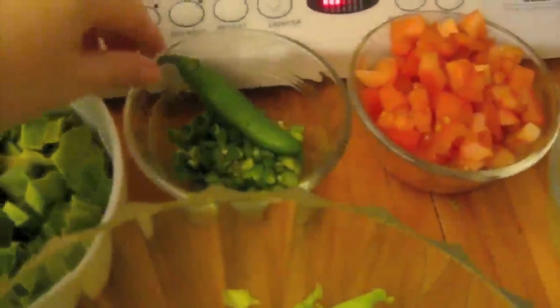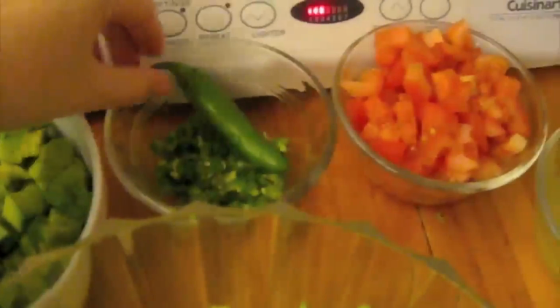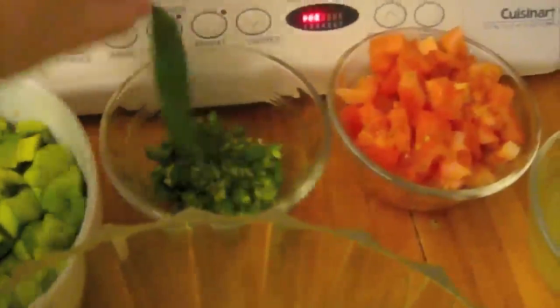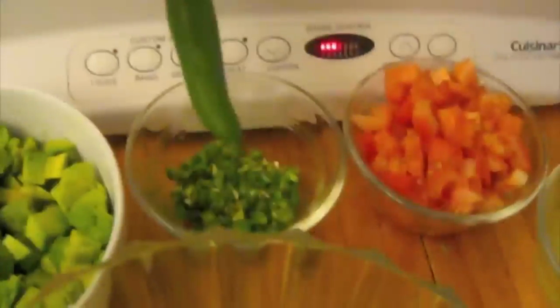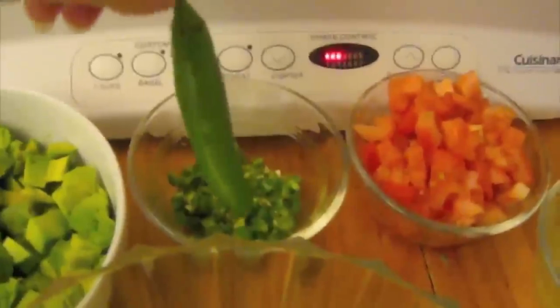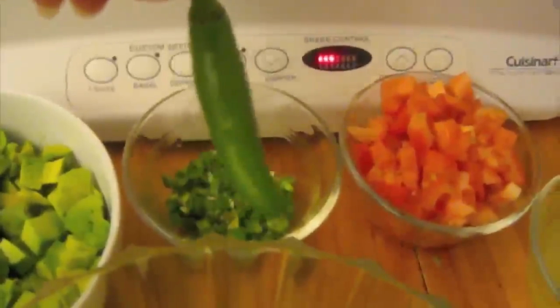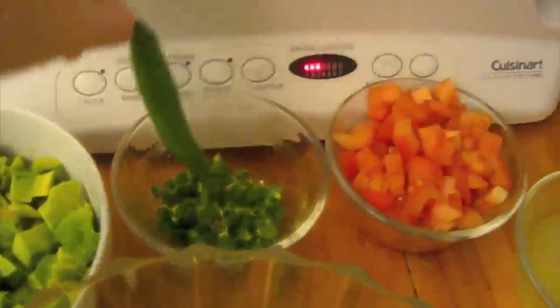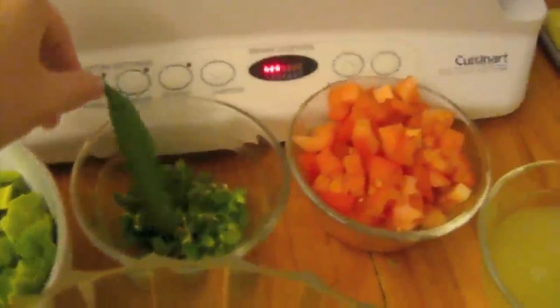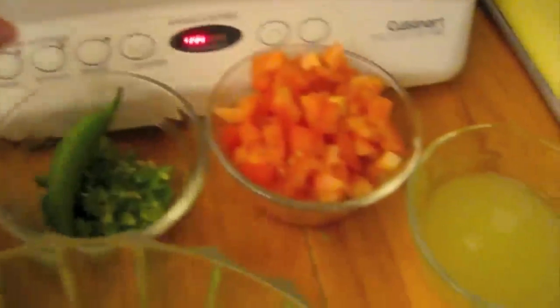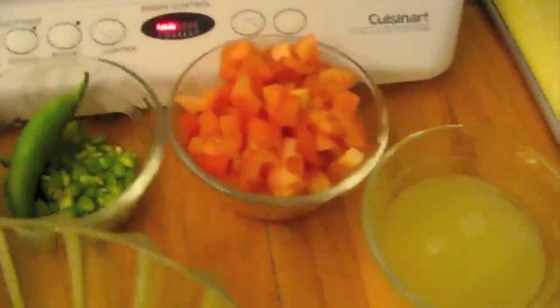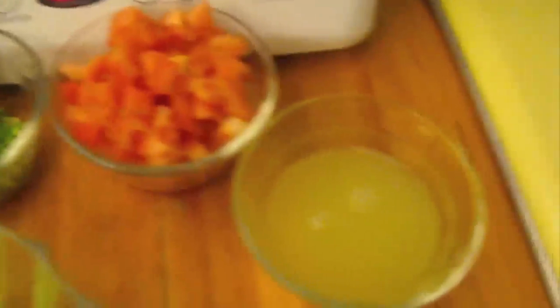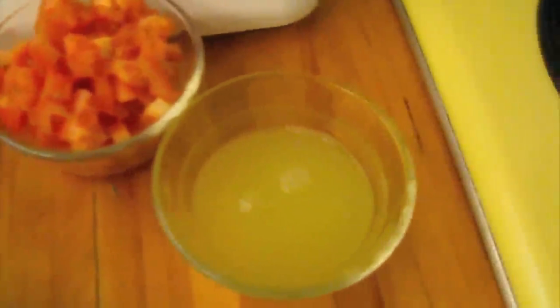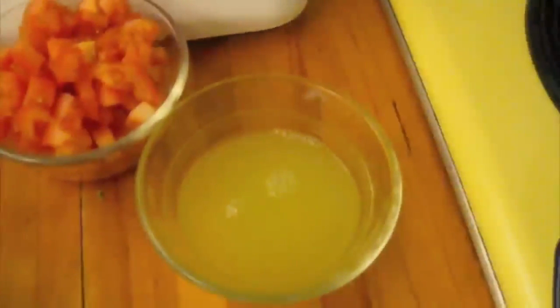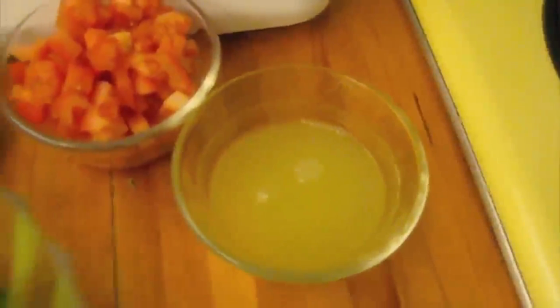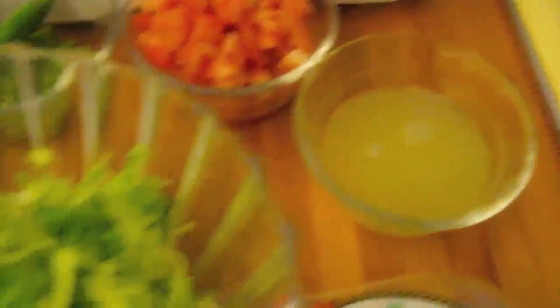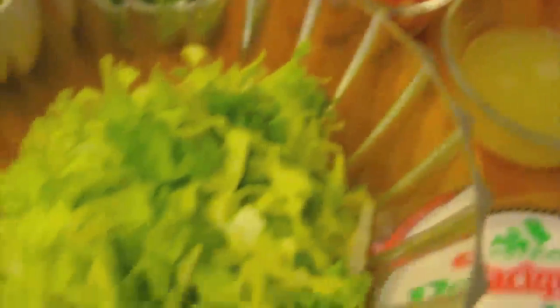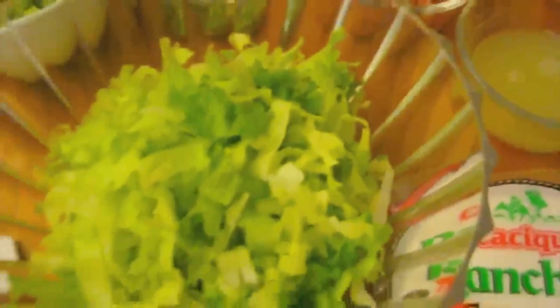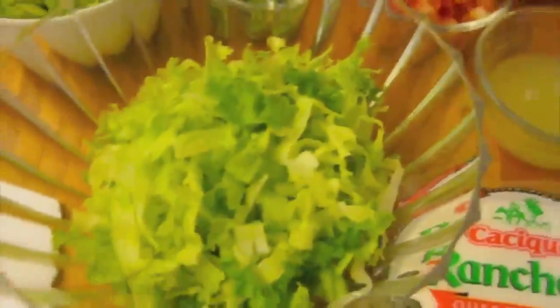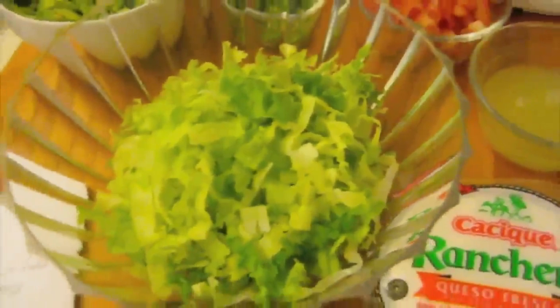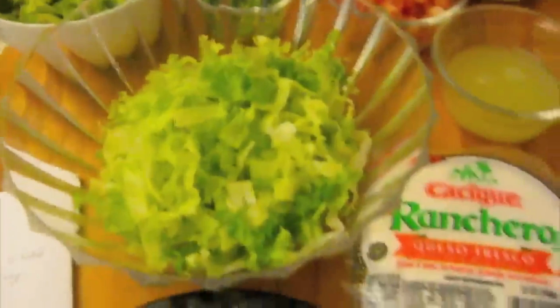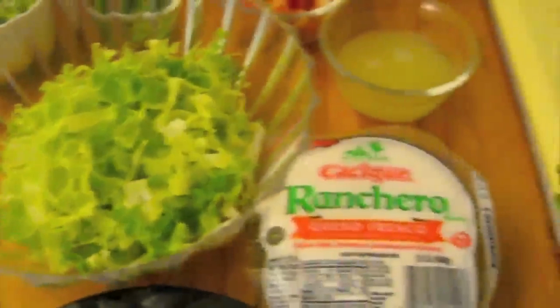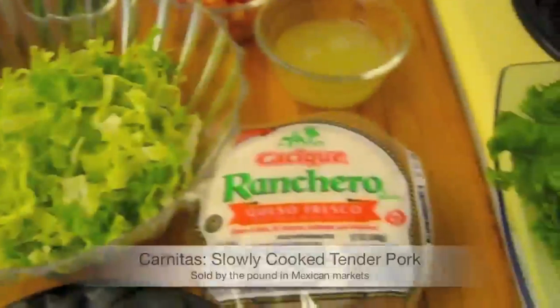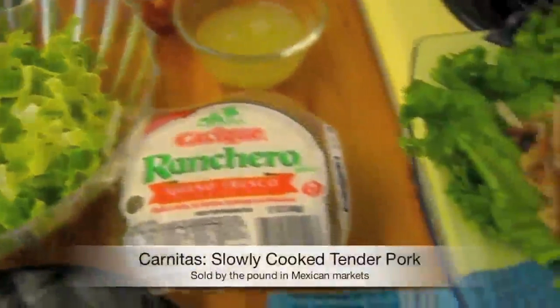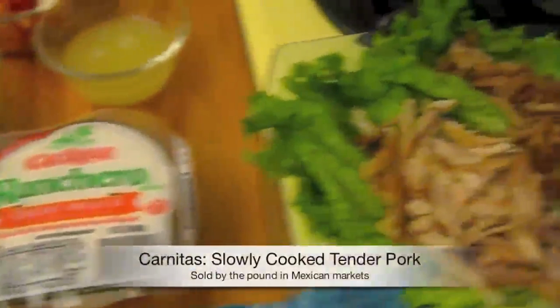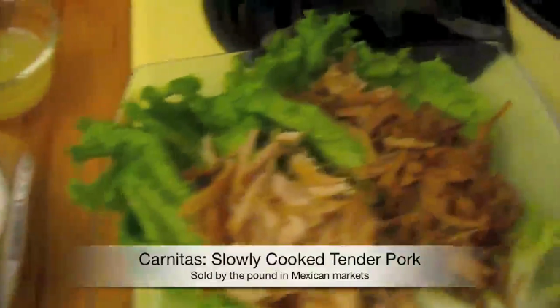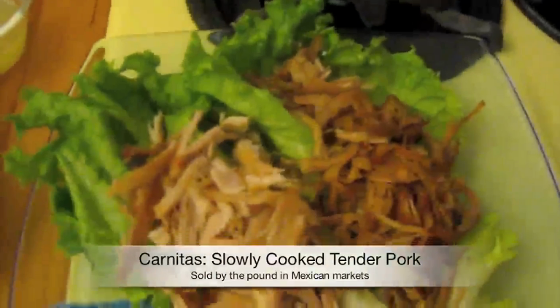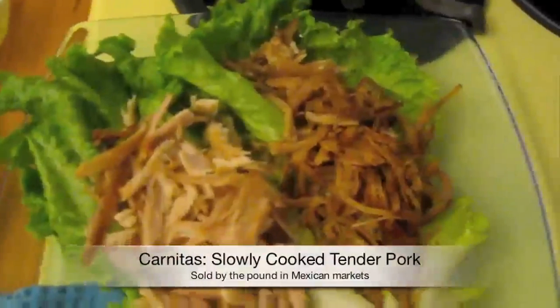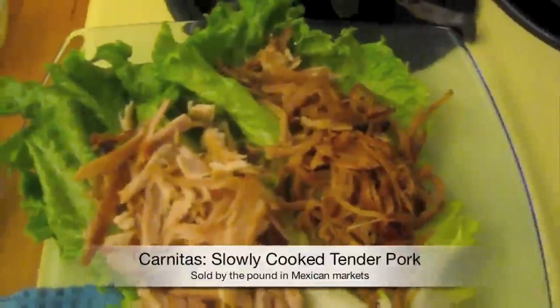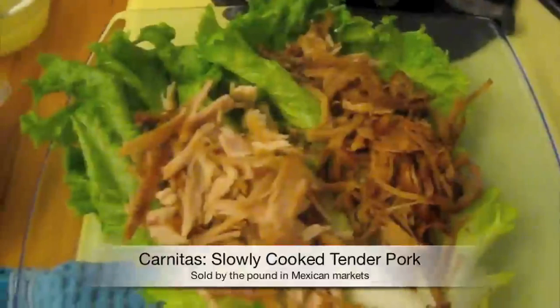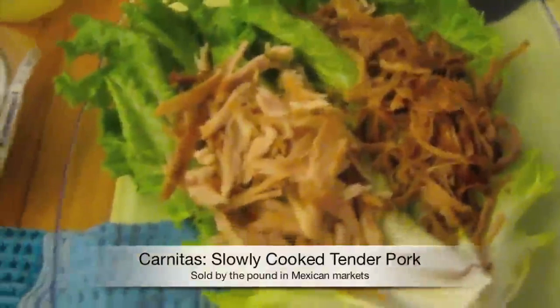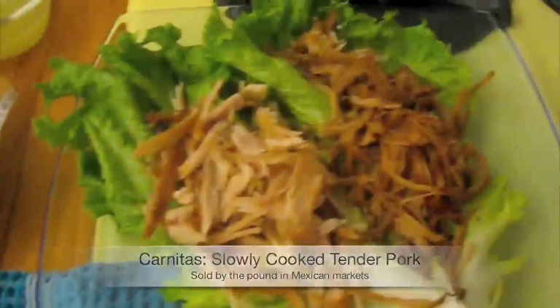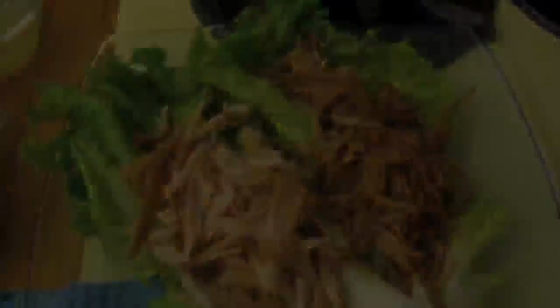serrano chili, which has a bold, delicious flavor, chopped tomatoes, lime juice, and salt. Then you'll top them off with shredded lettuce, cheese like queso fresco, and already prepared meats like carnitas or roasted chicken.